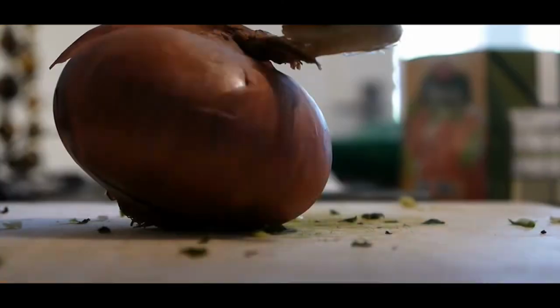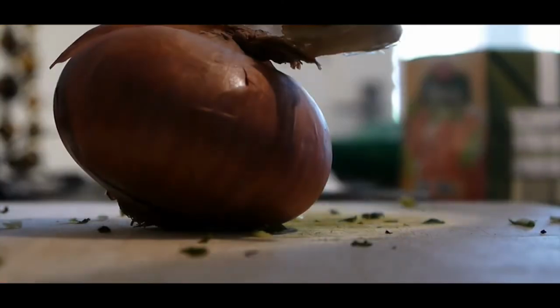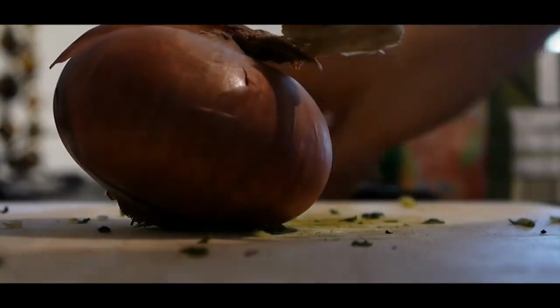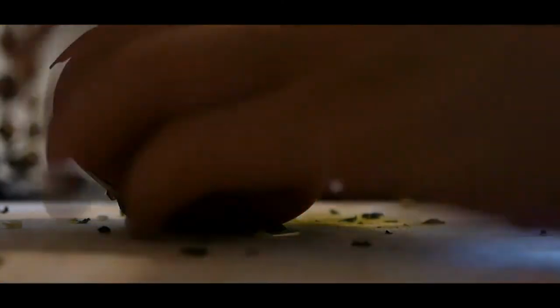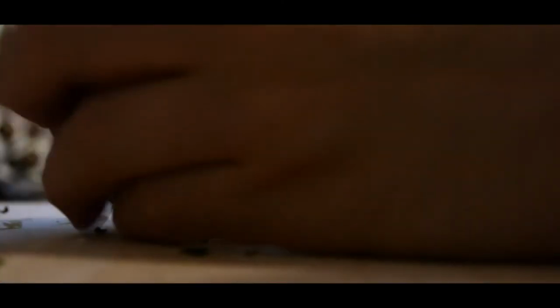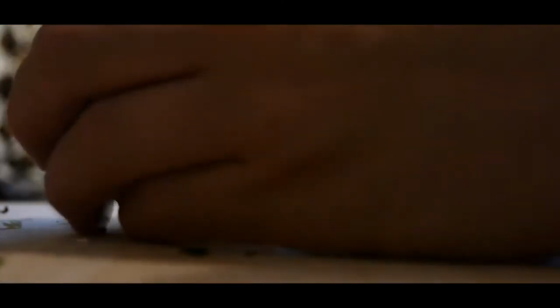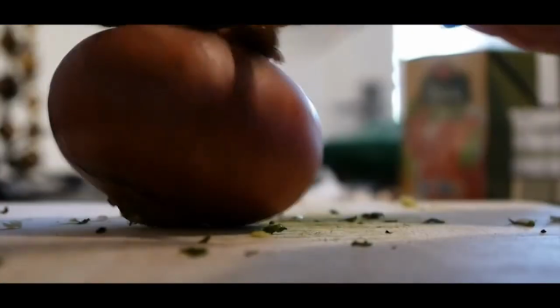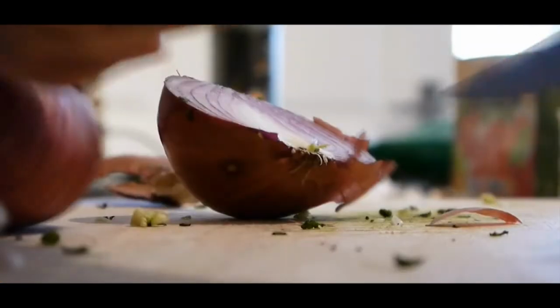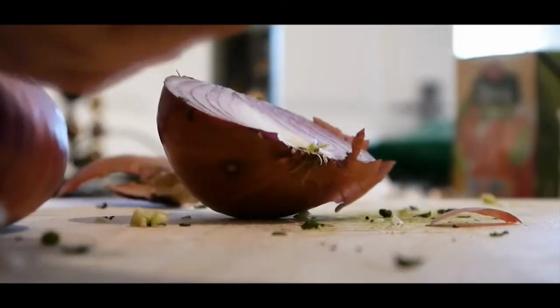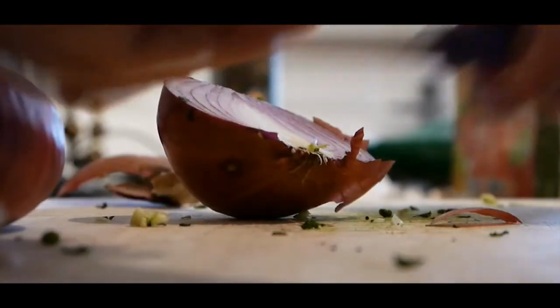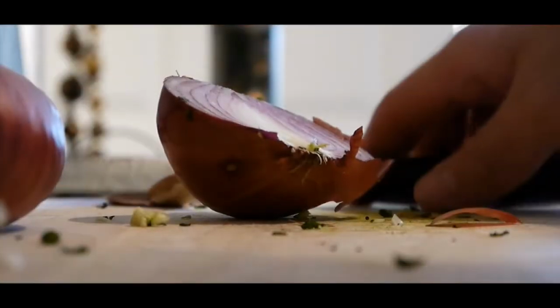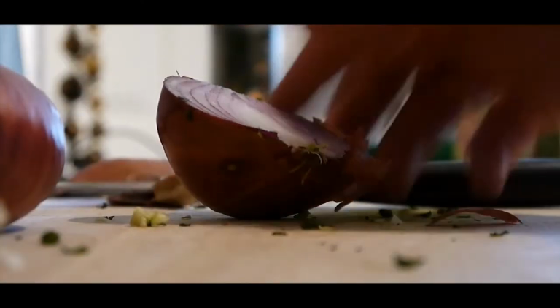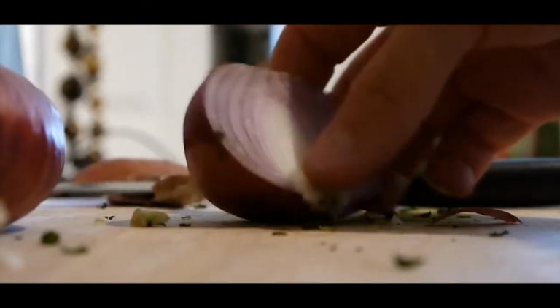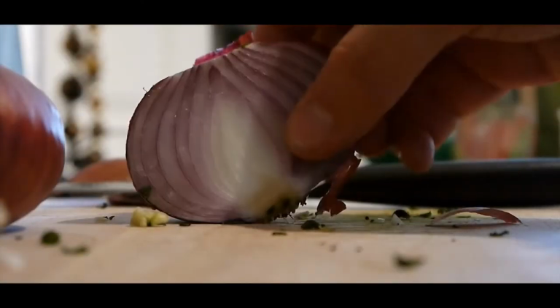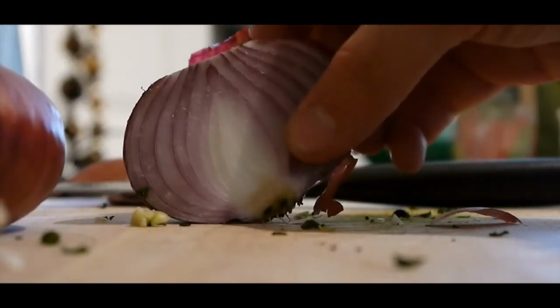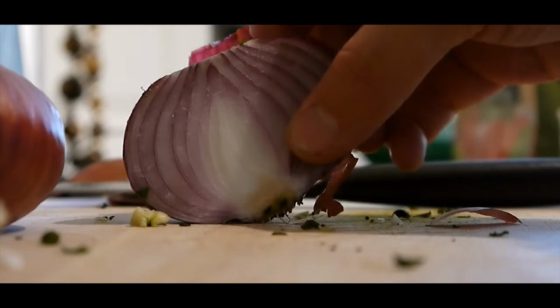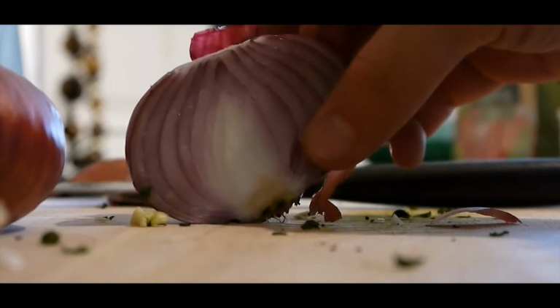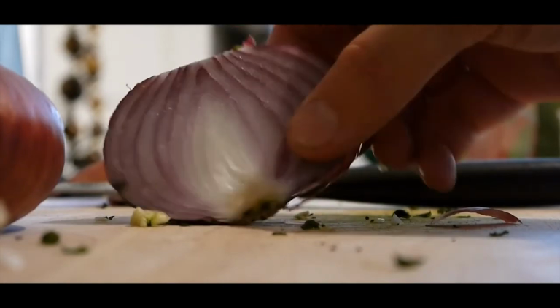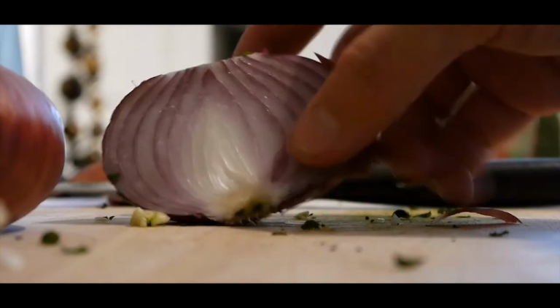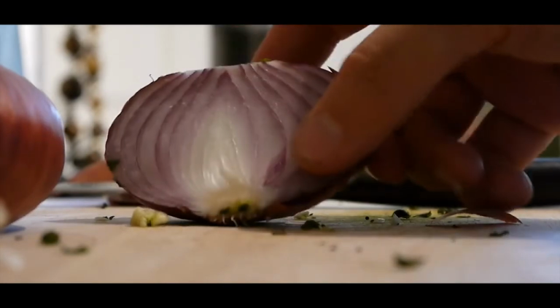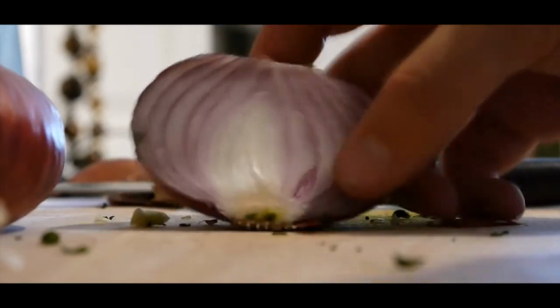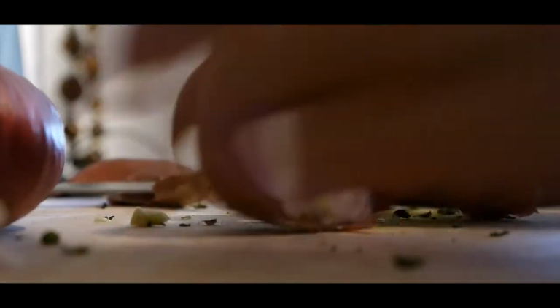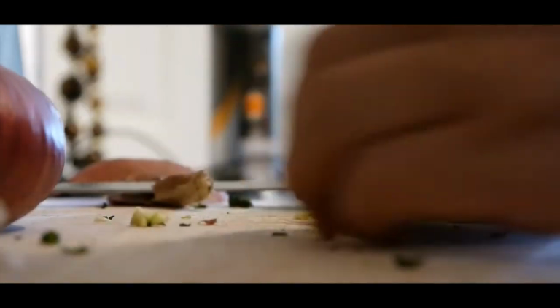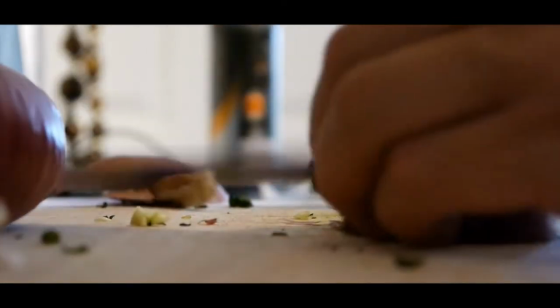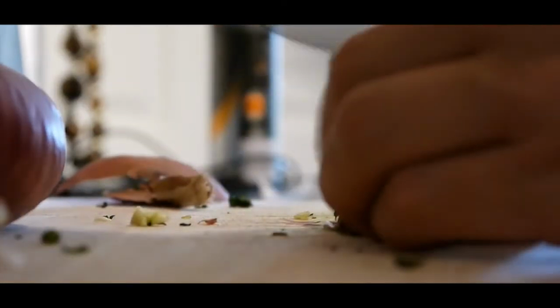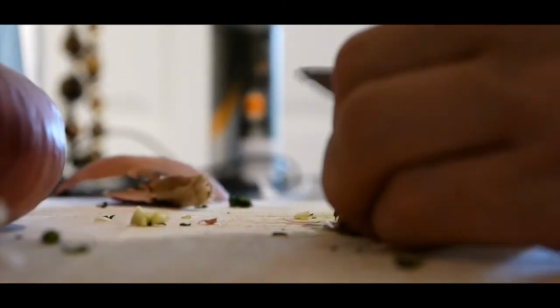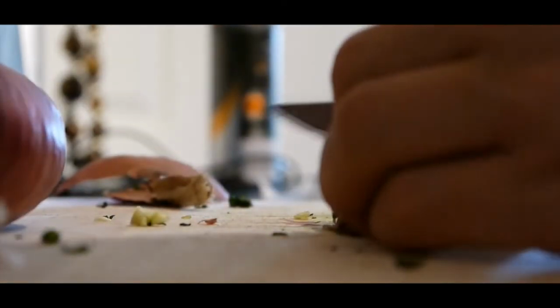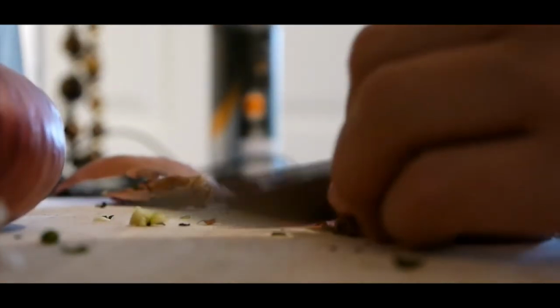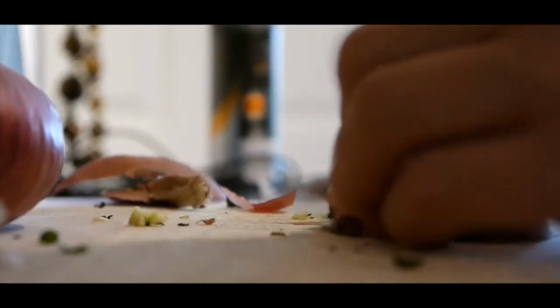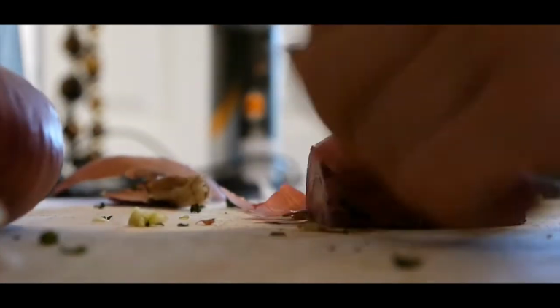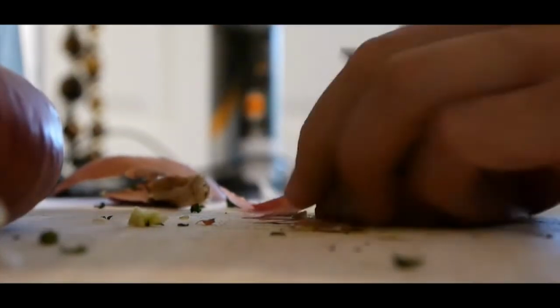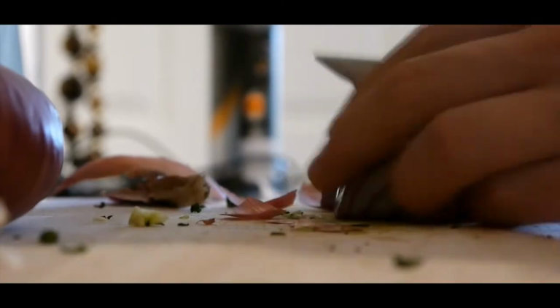I'm going to add a nice red onion. You've got that nice red onion there, and I'm just going to dice it up.